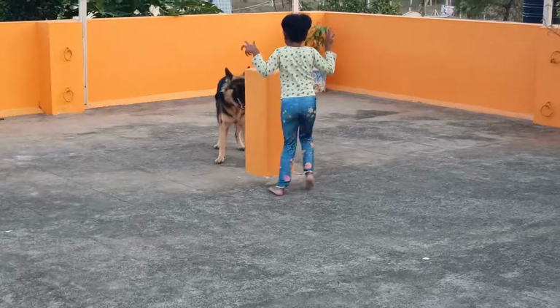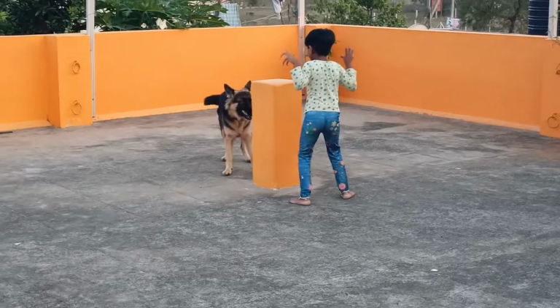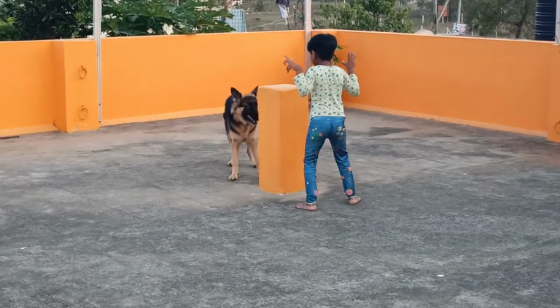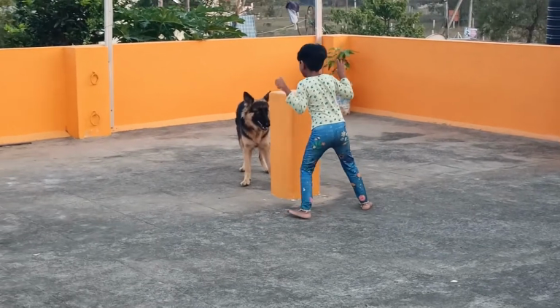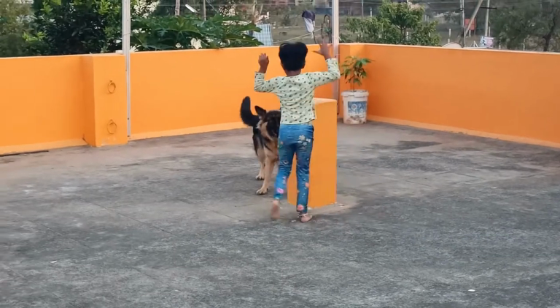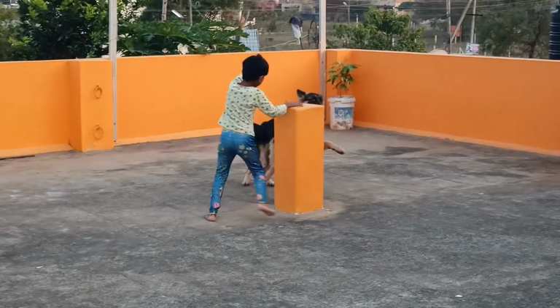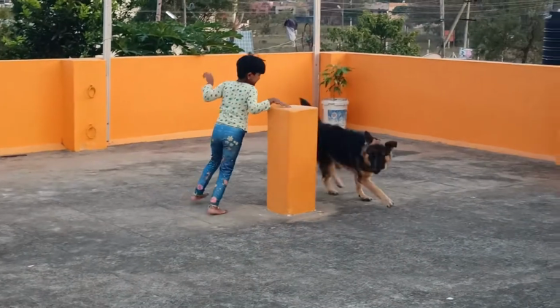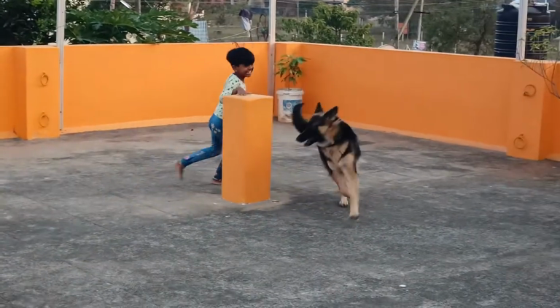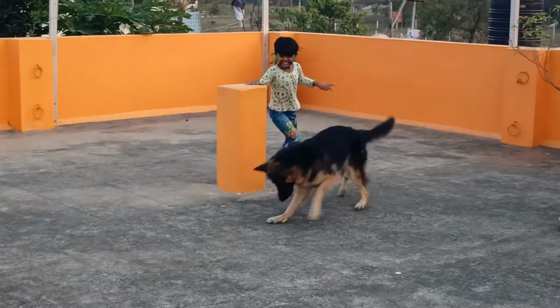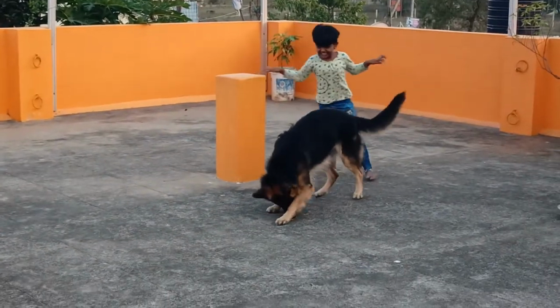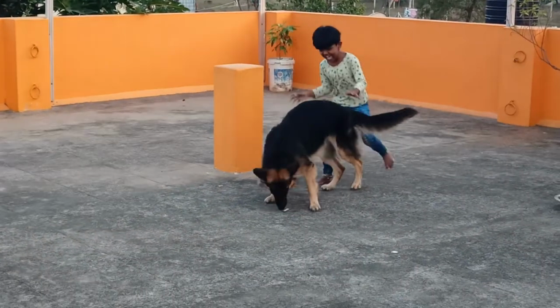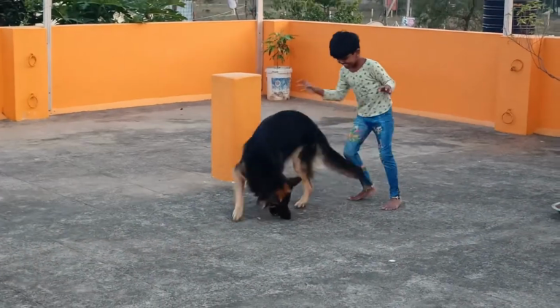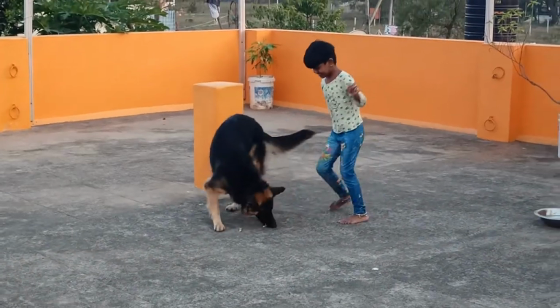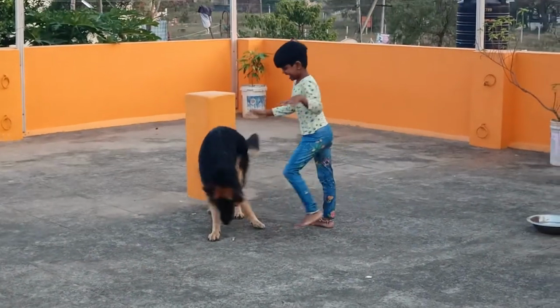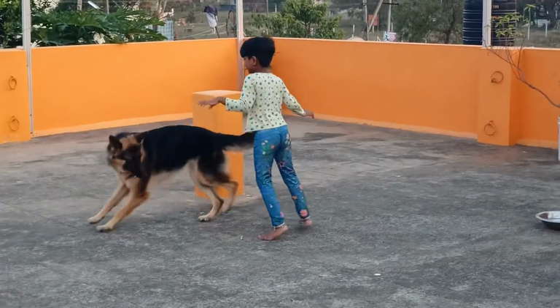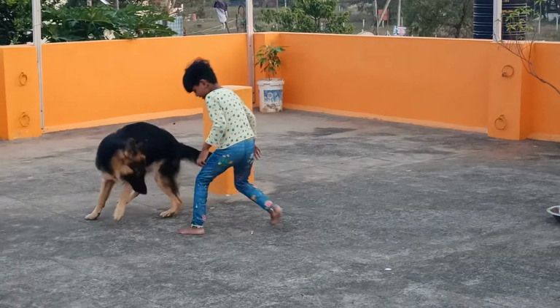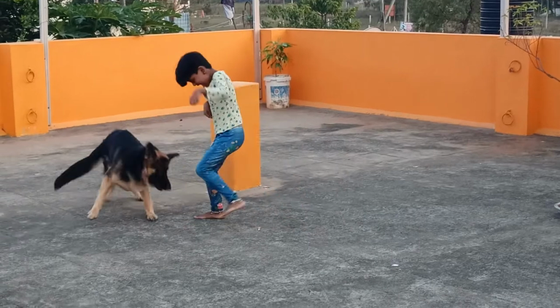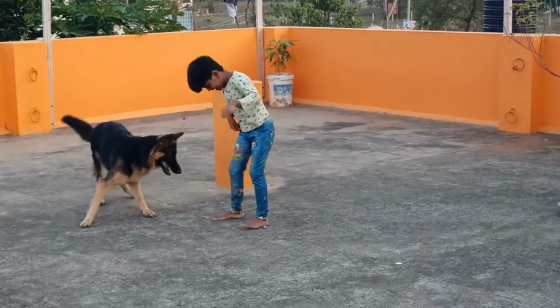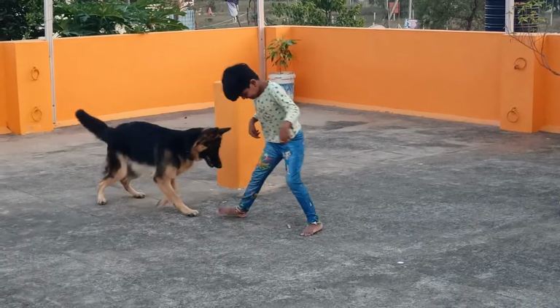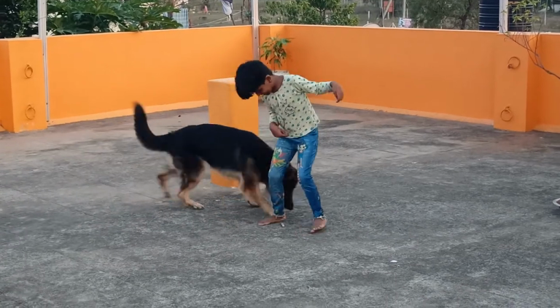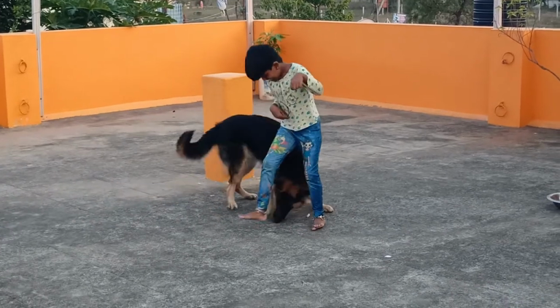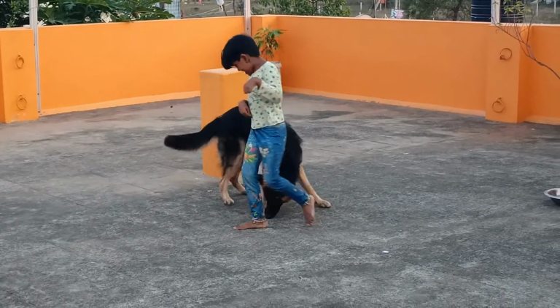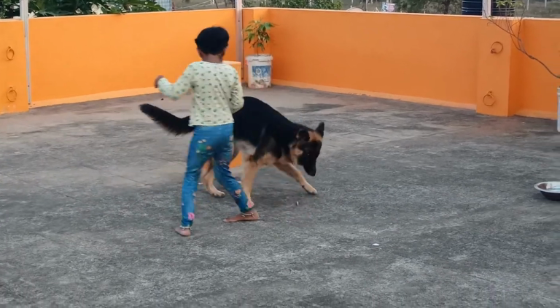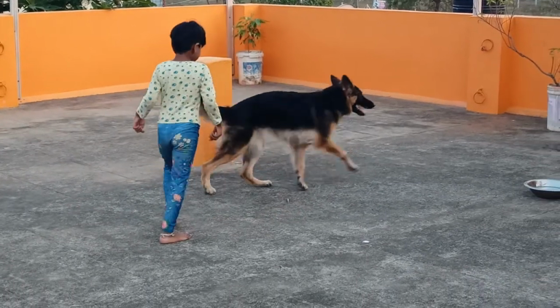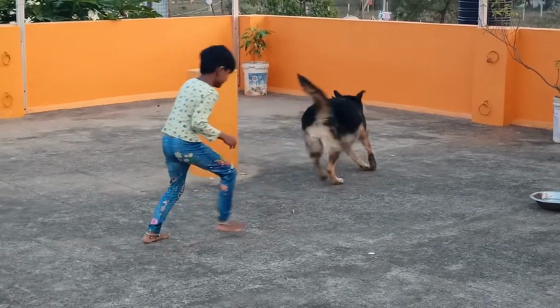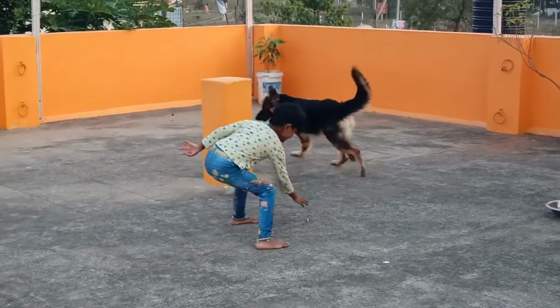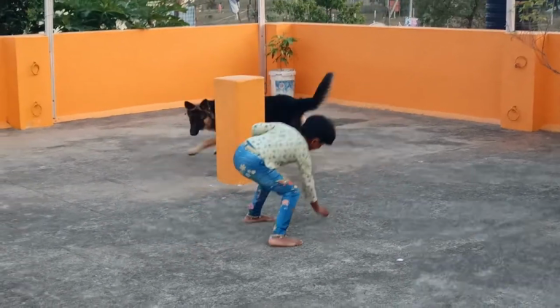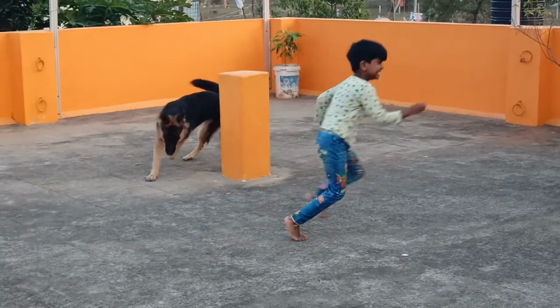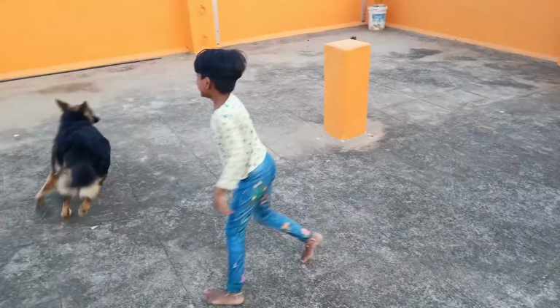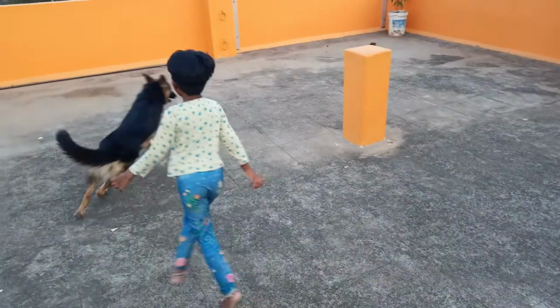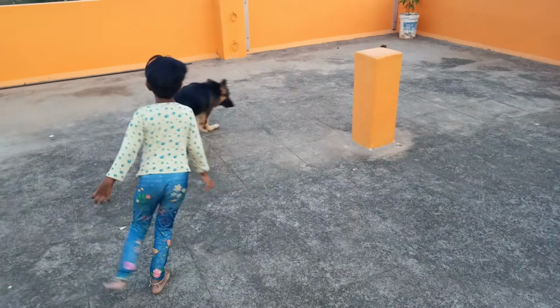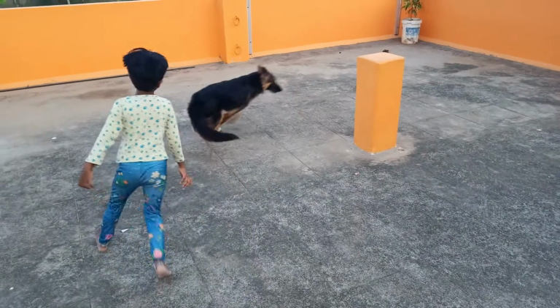Hi friends. Now I'm going to give you a deworming demo for my German Shepherd. If you look at all the tips, deworming is compulsory. That's why we need to give deworming every 2 months compulsory.